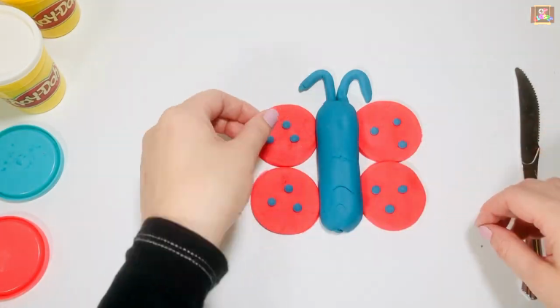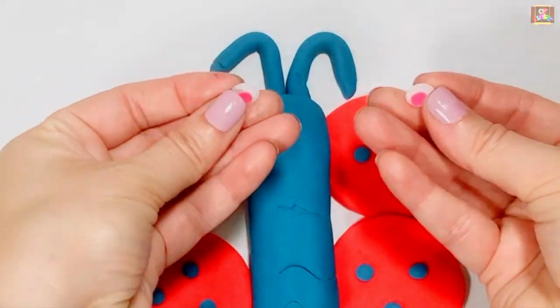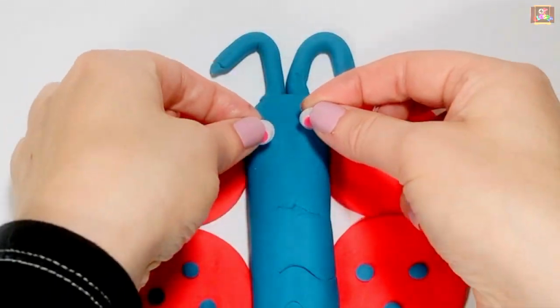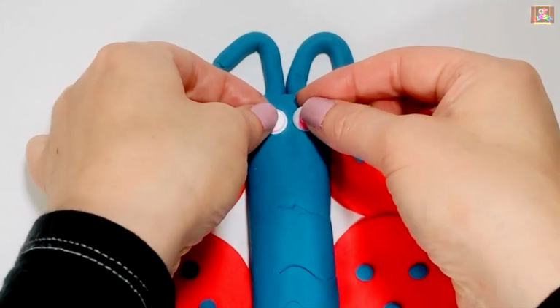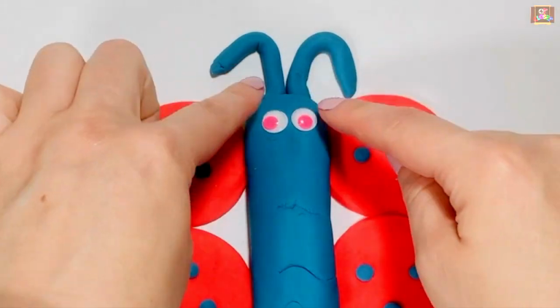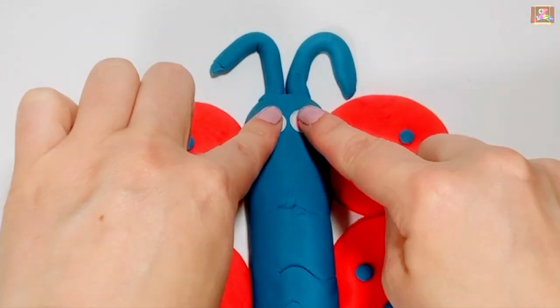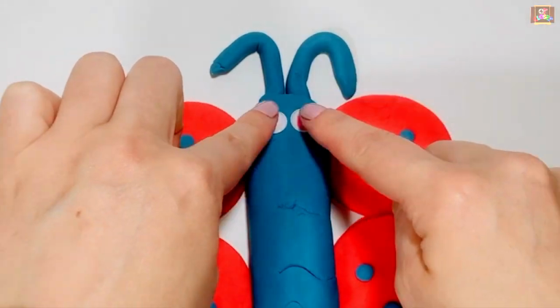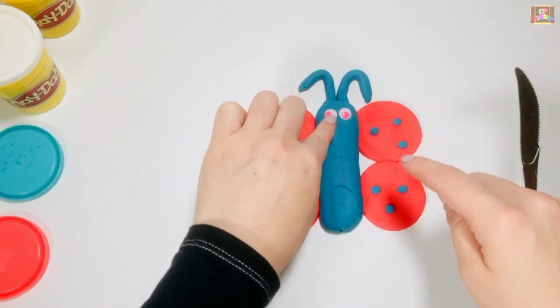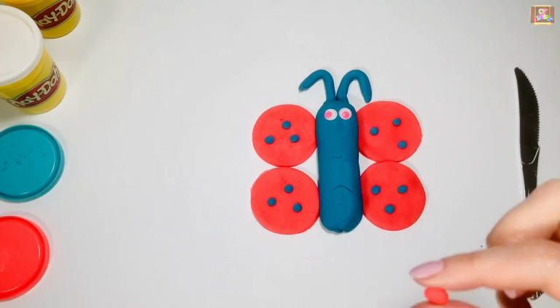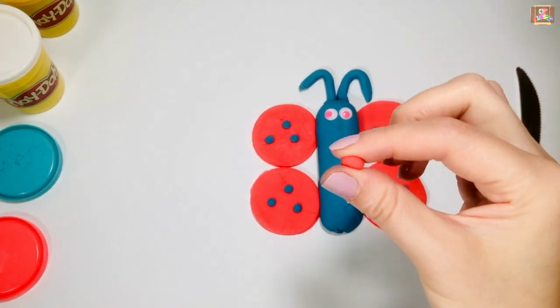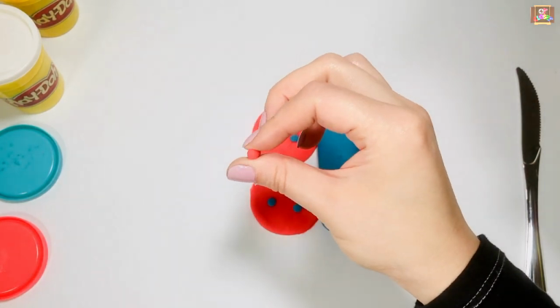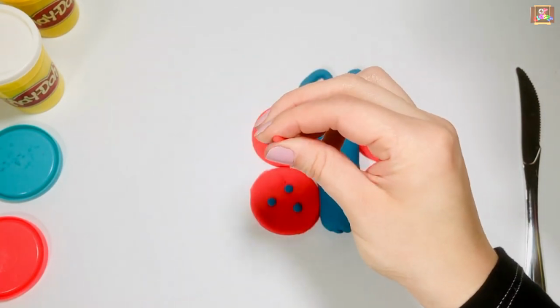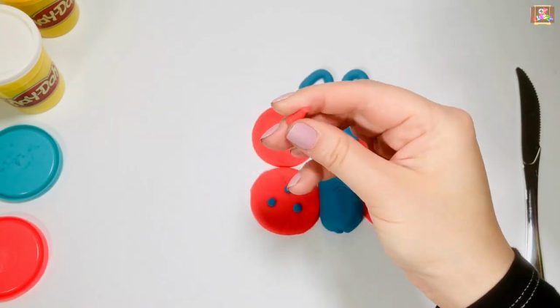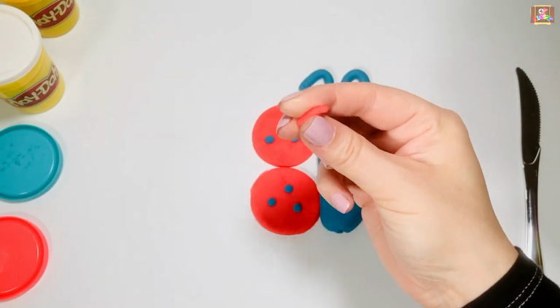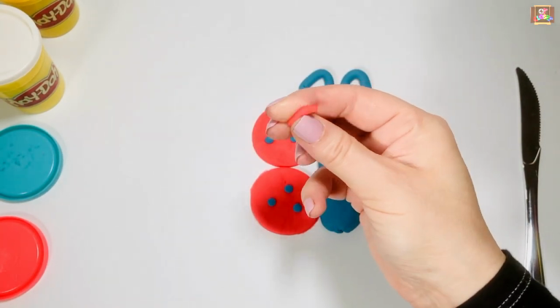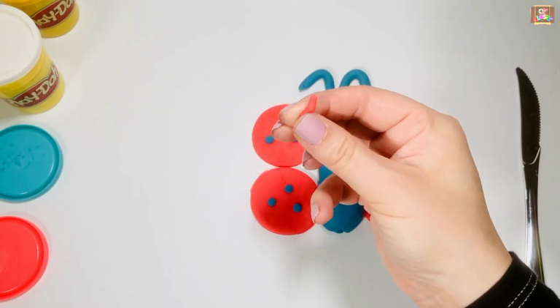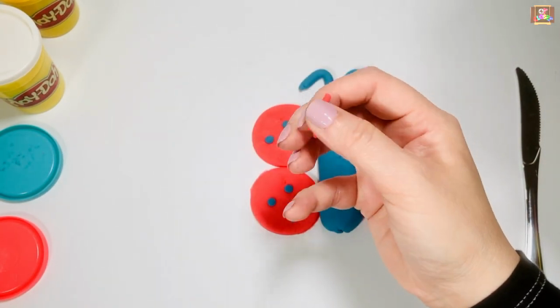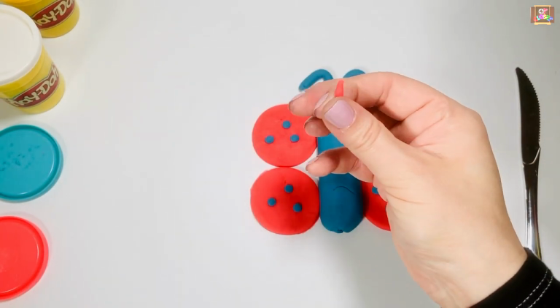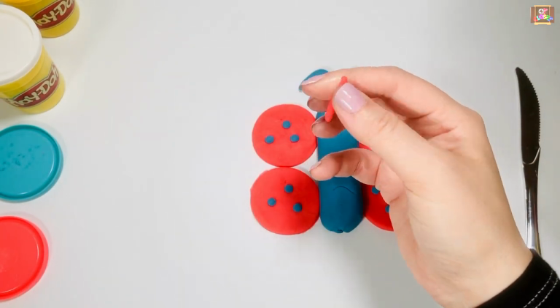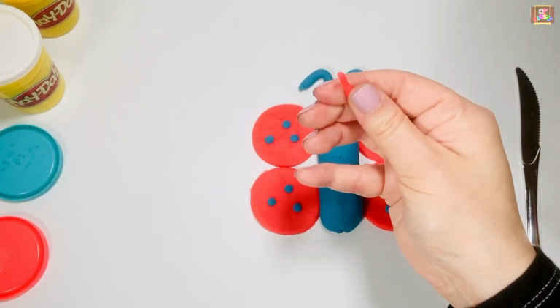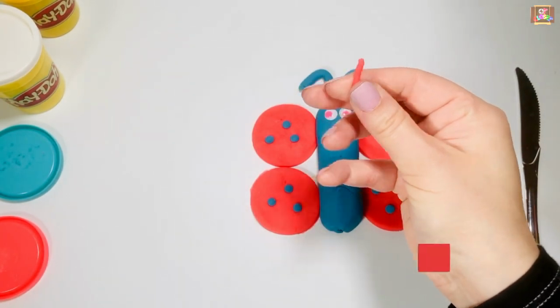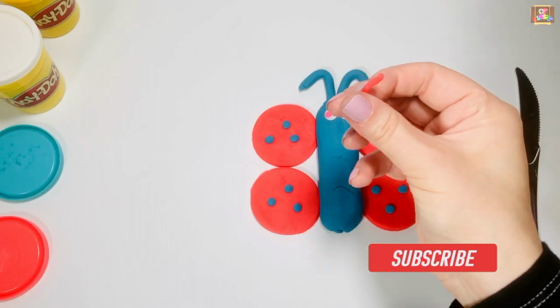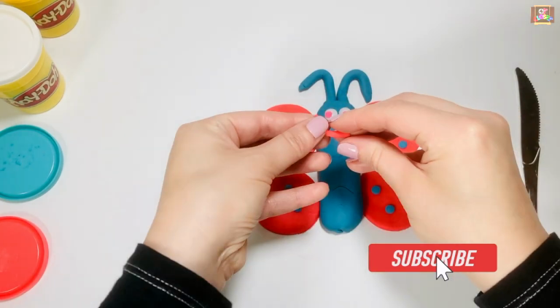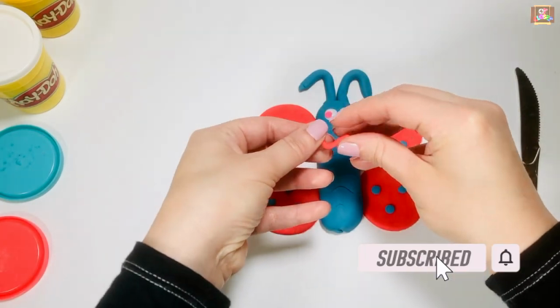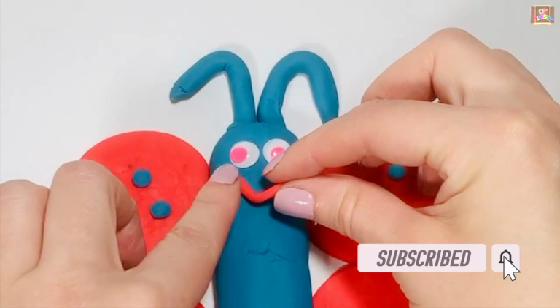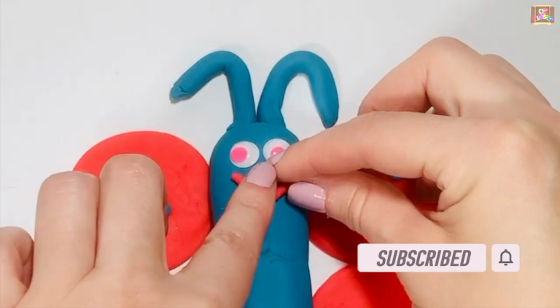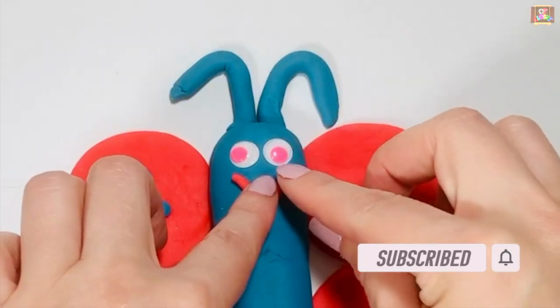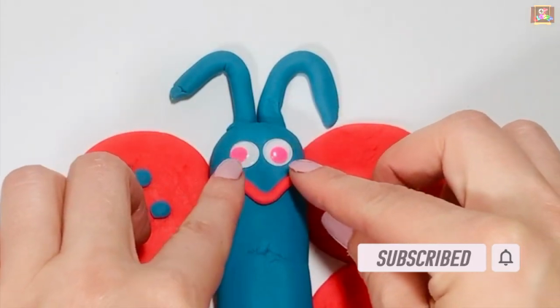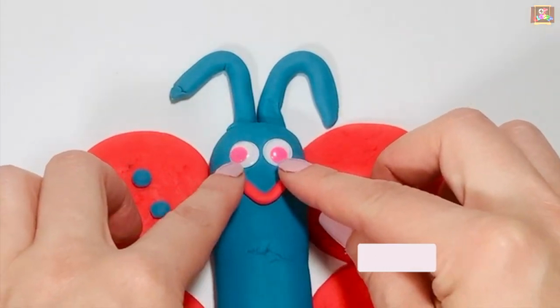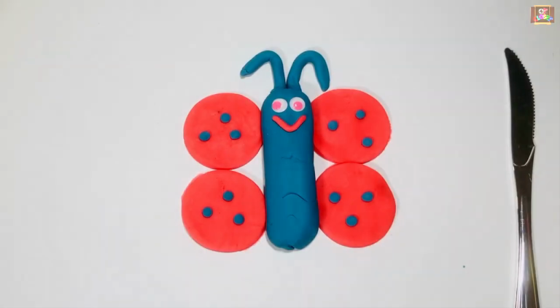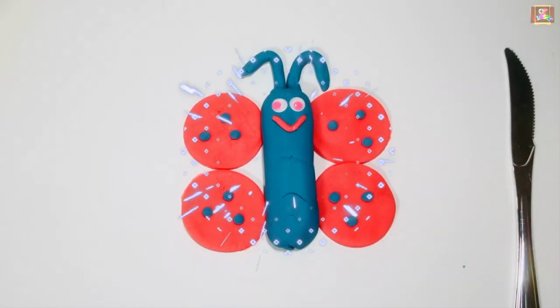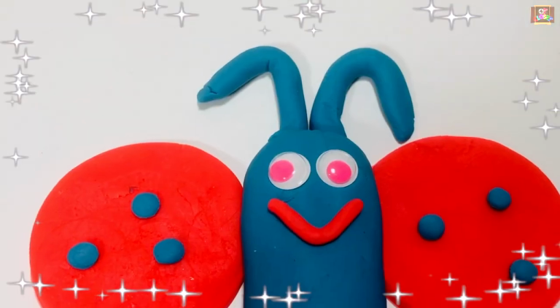Use the googly eyes or the beads to make its eyes. Roll the play-doh using two fingers and make the butterfly's mouth. I hope you had fun making a butterfly with me — see you next time, bye bye!